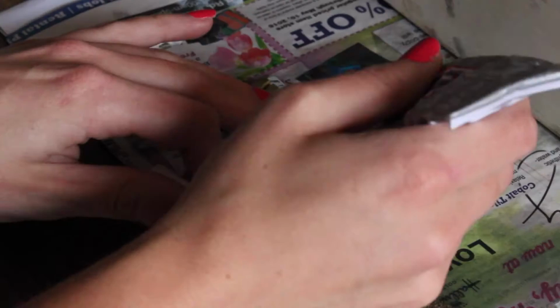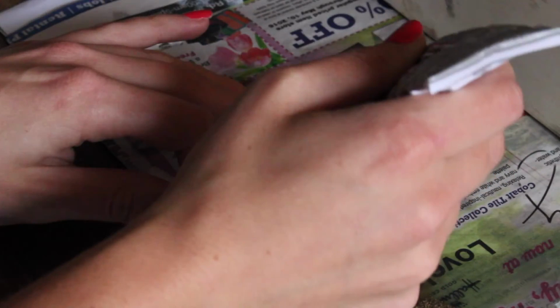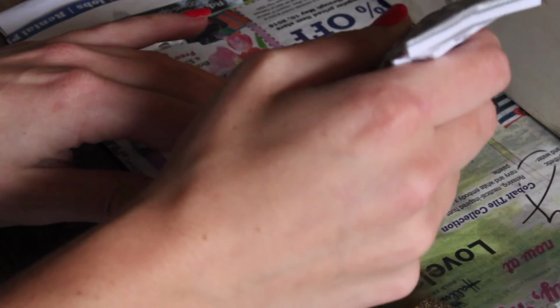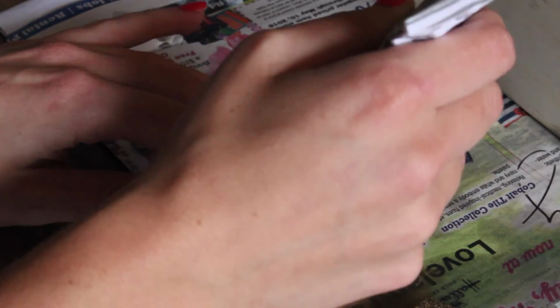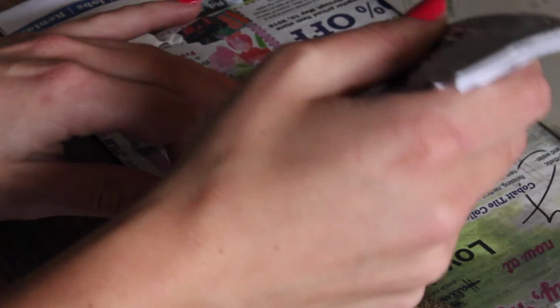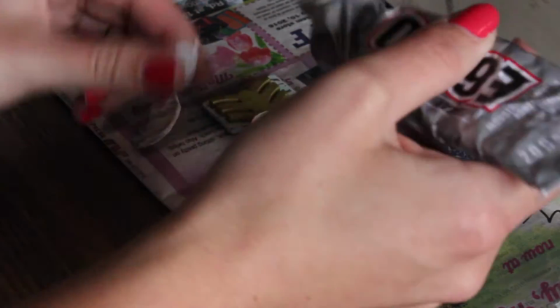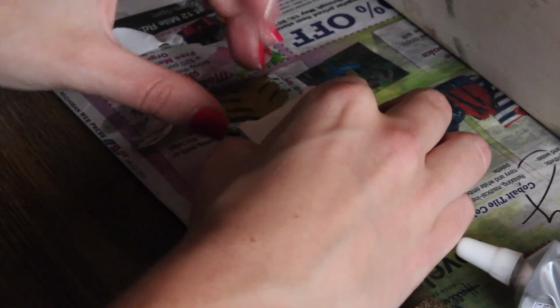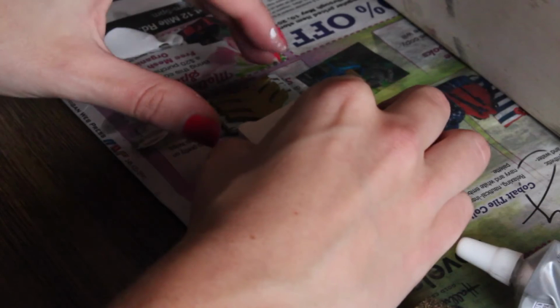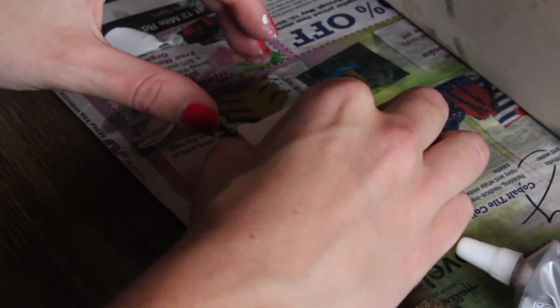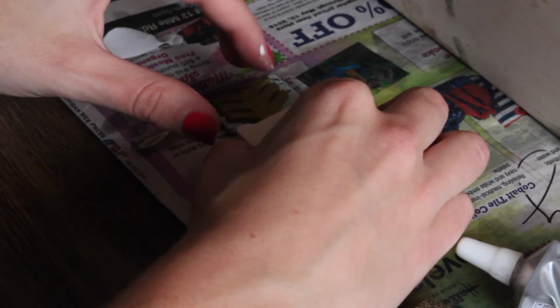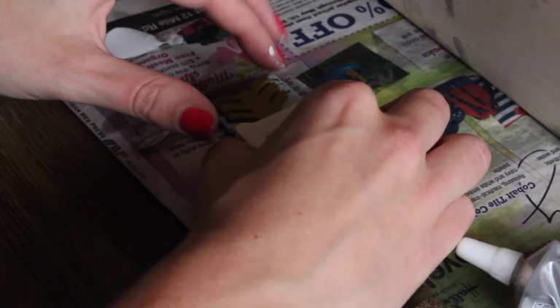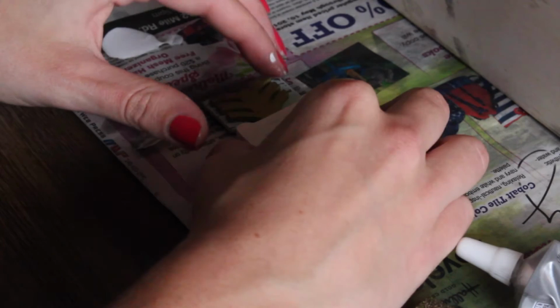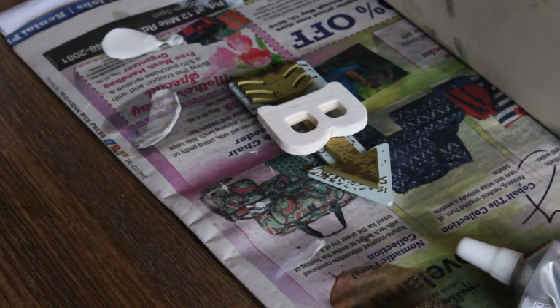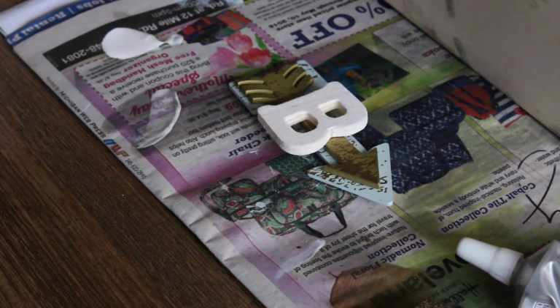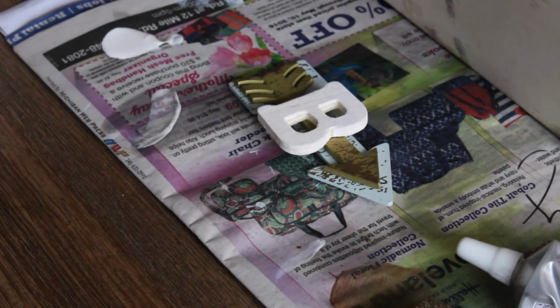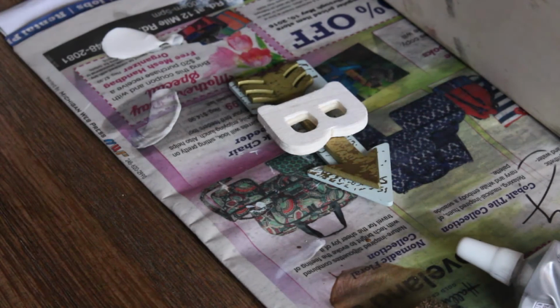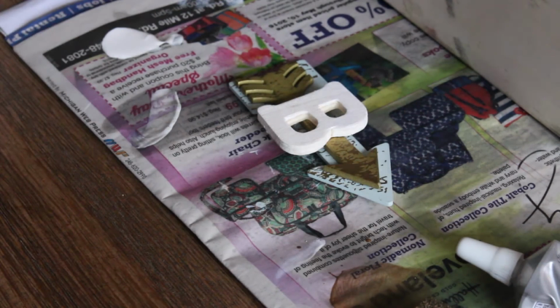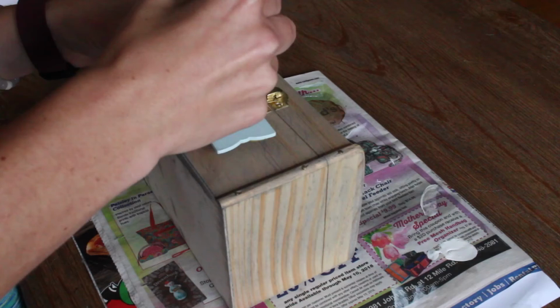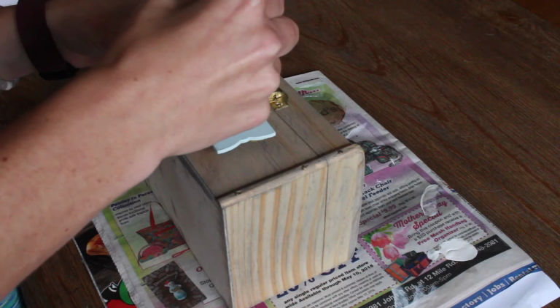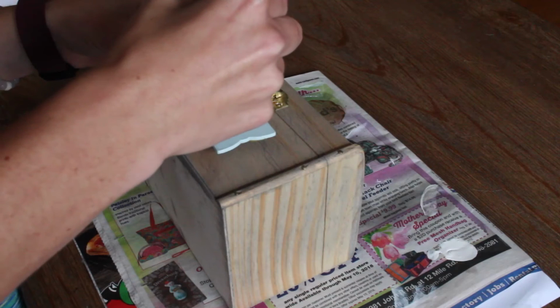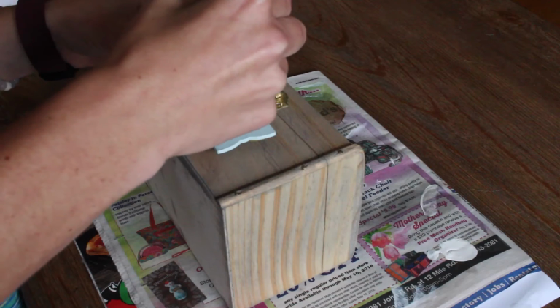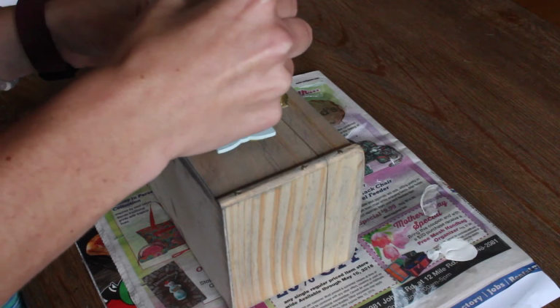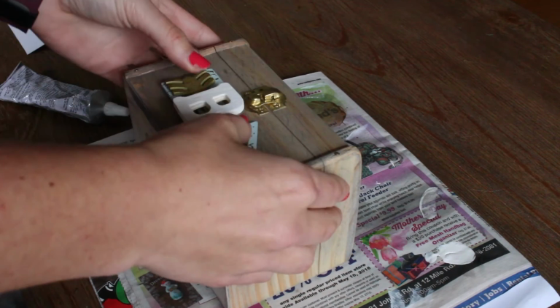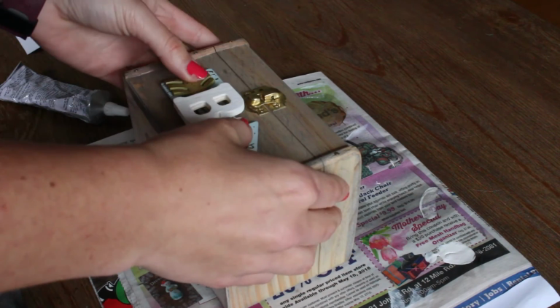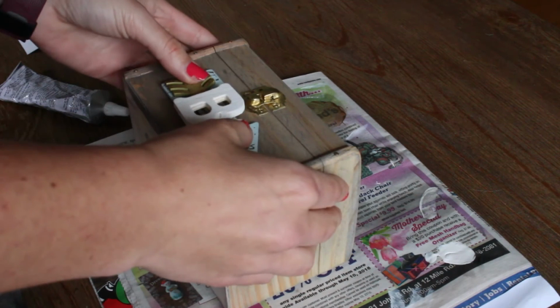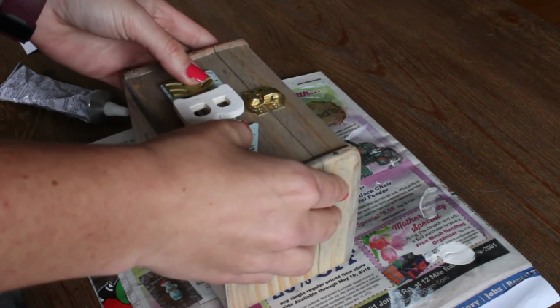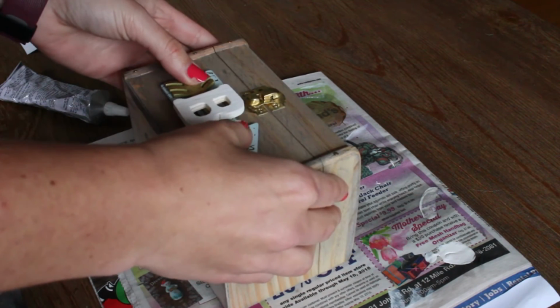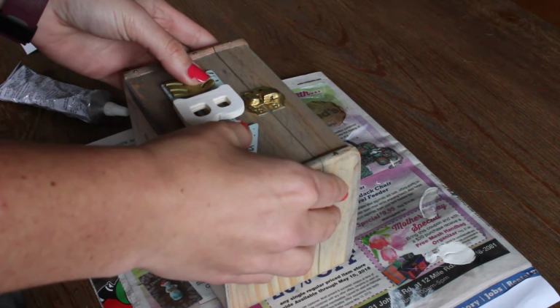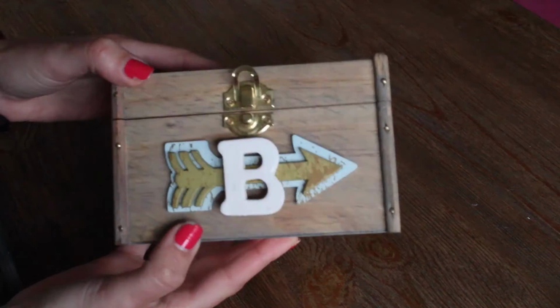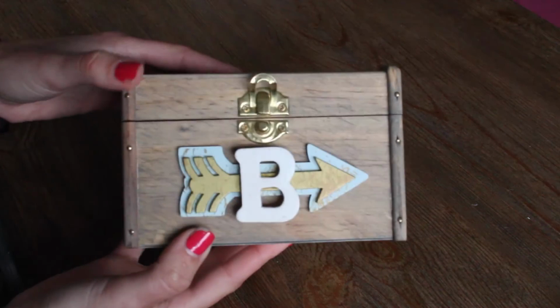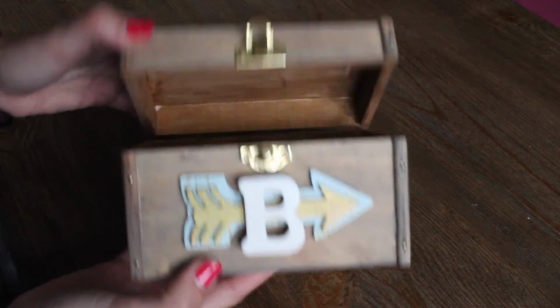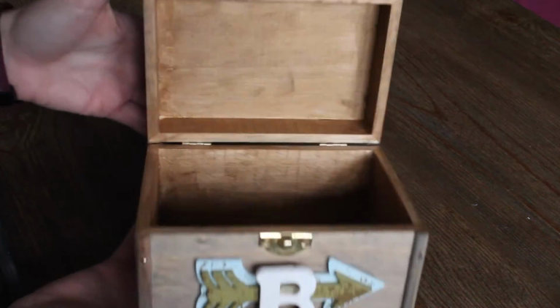Once everything is dry, glue the letter to the applique. Give them a little time to bond, then glue the applique to the front of the box. Let it sit and dry.